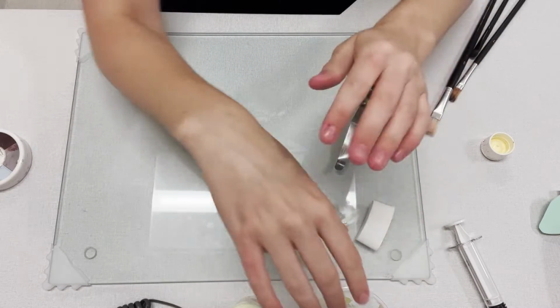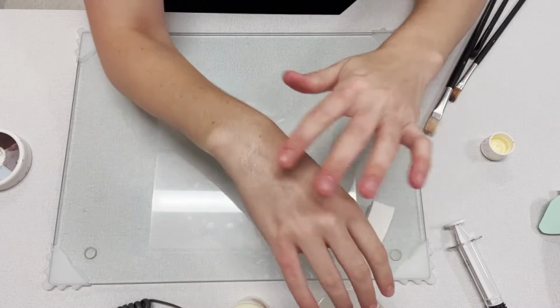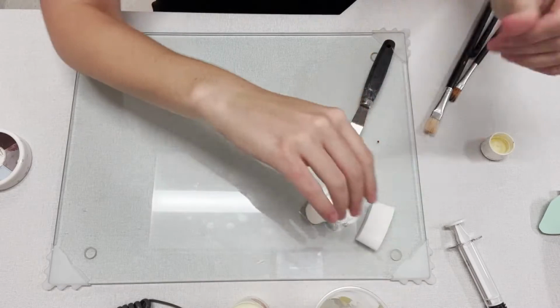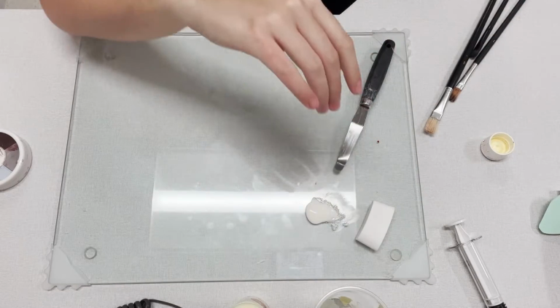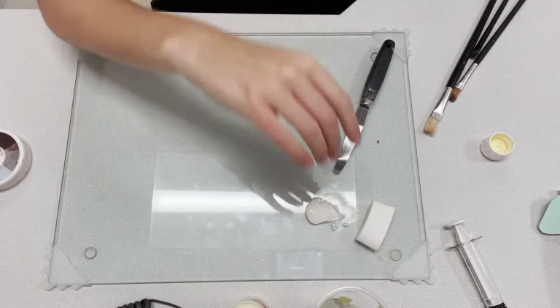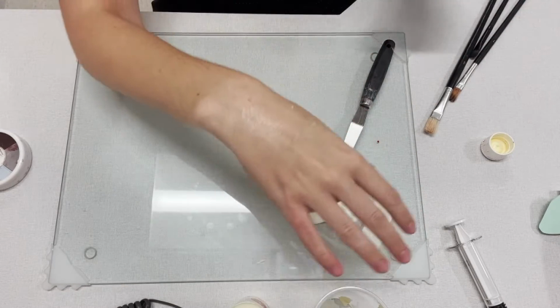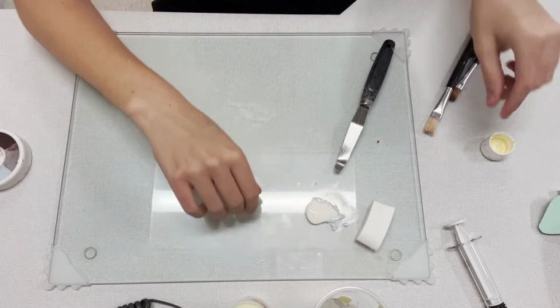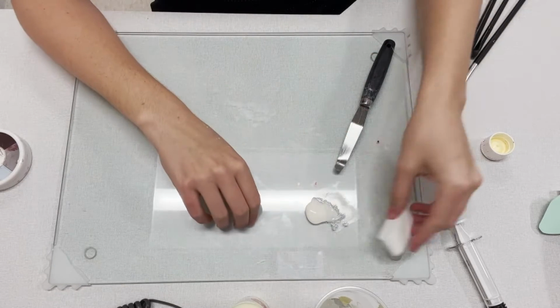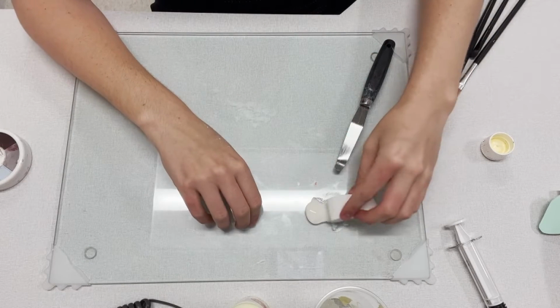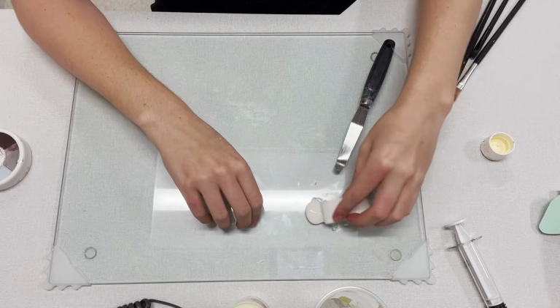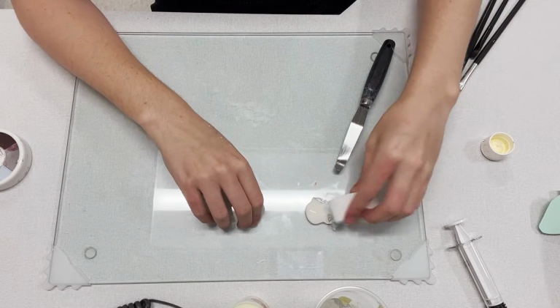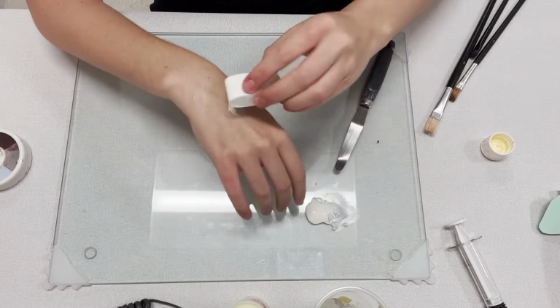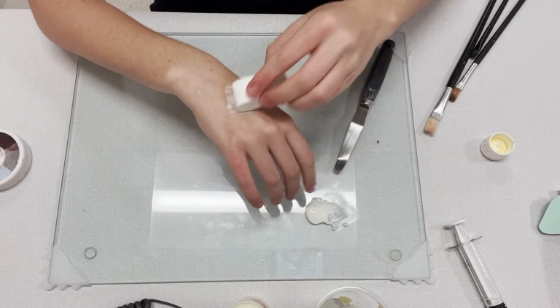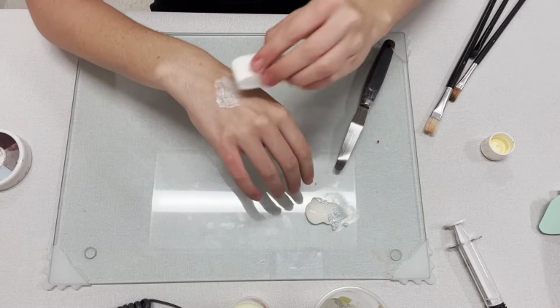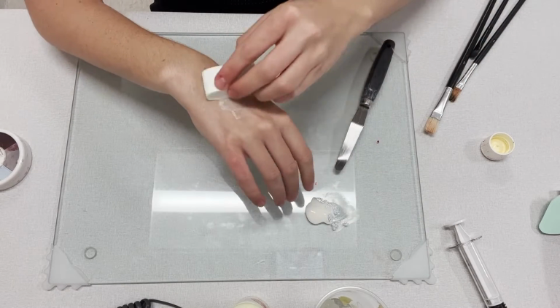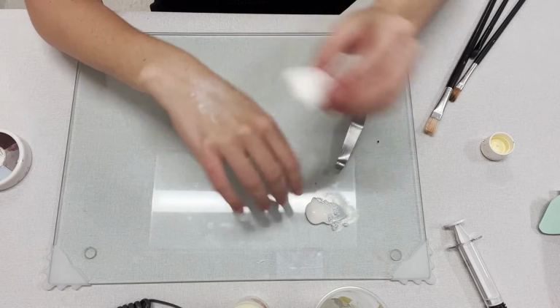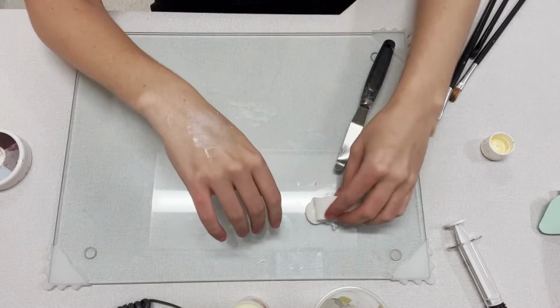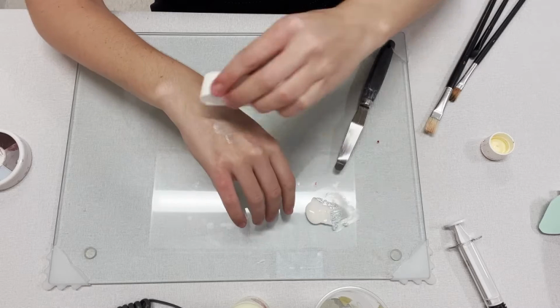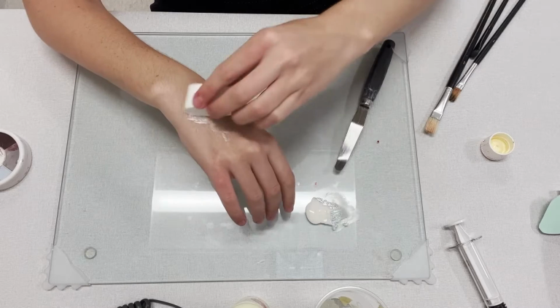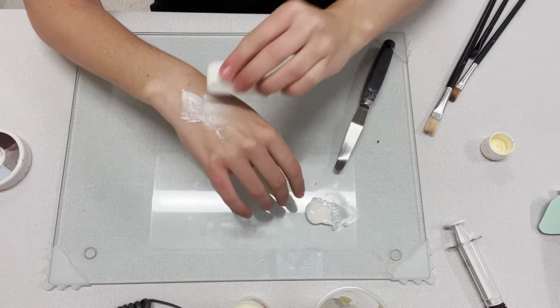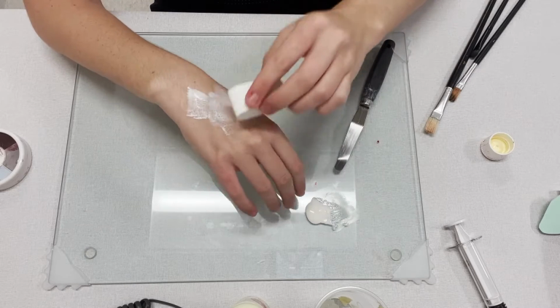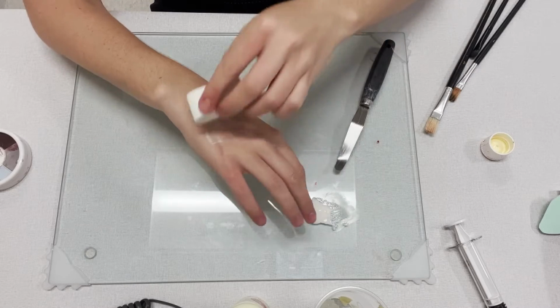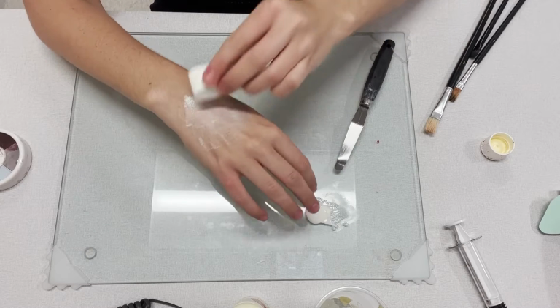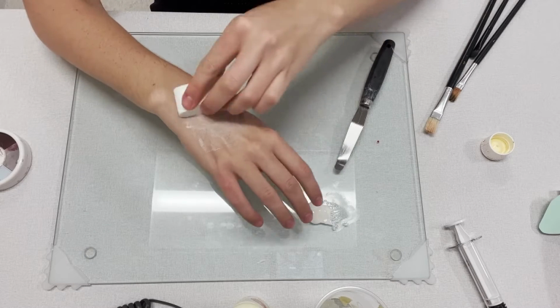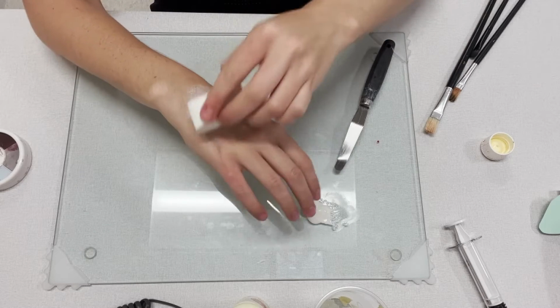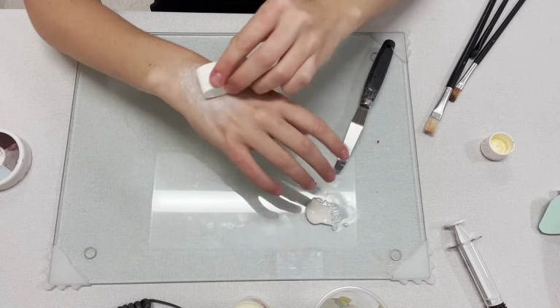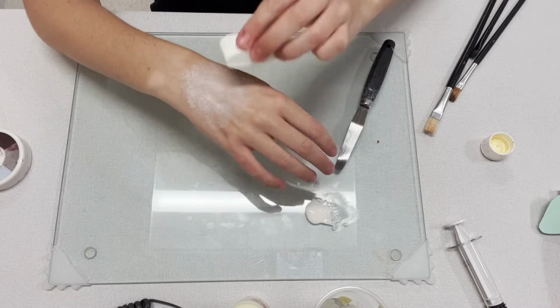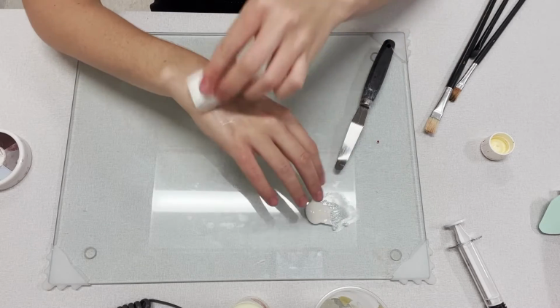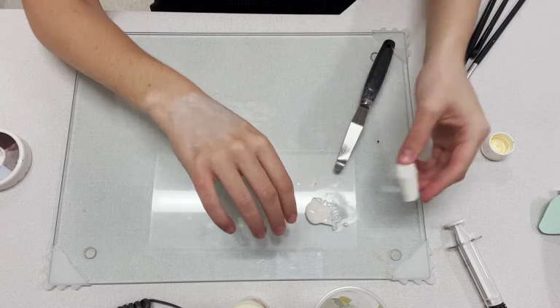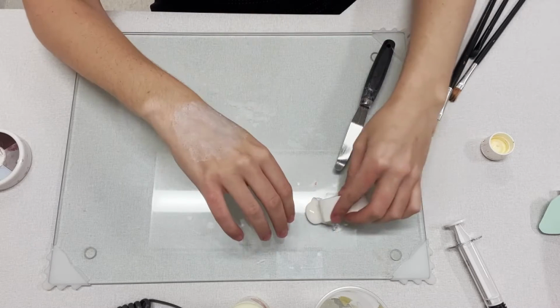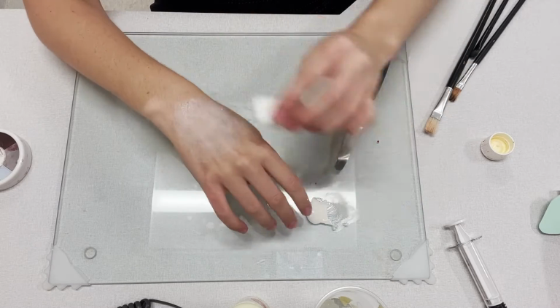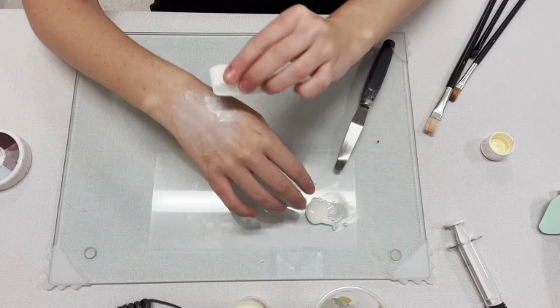Looks like the latex is dry and it is time to apply my next layer. I'm going to go ahead and dab that on and continue making my pus while I'm waiting for this to dry.